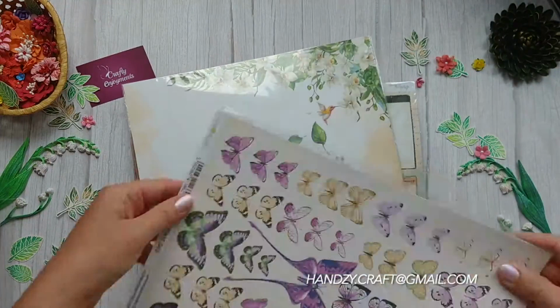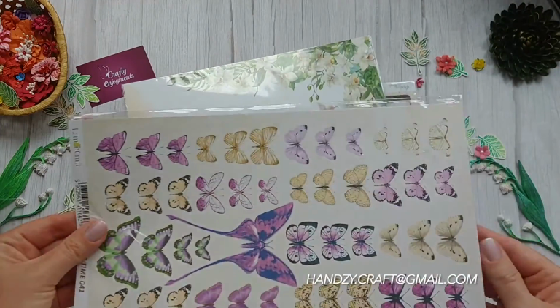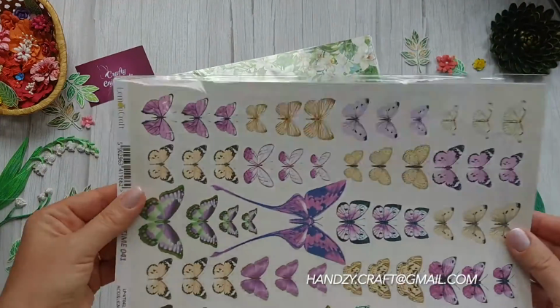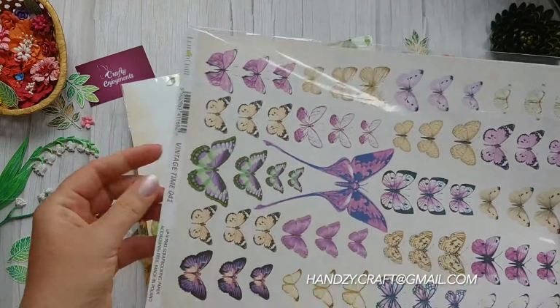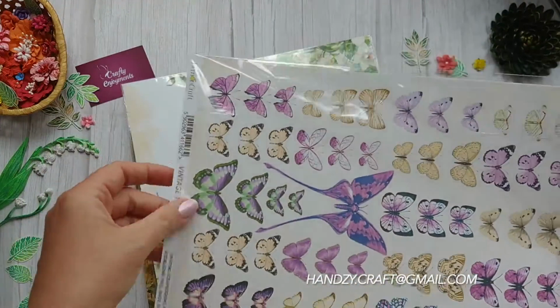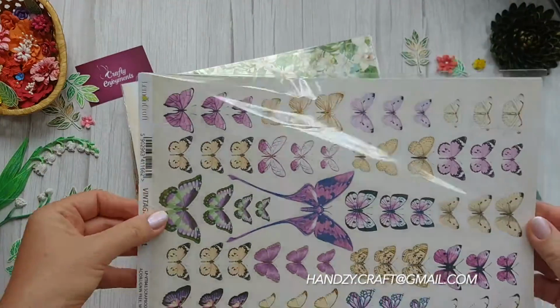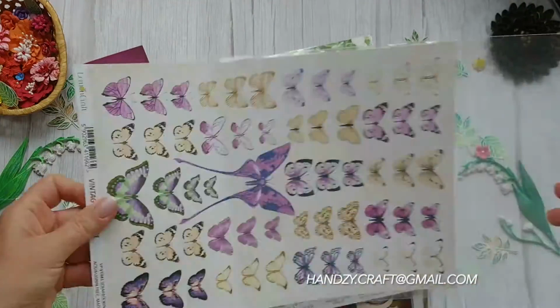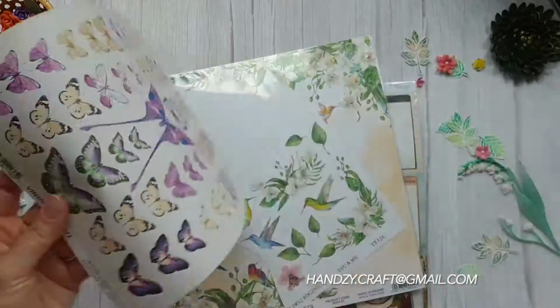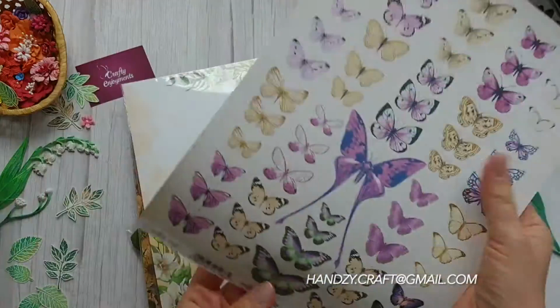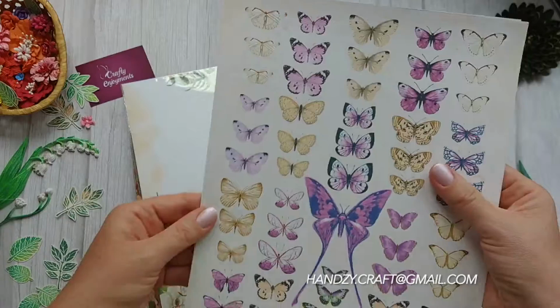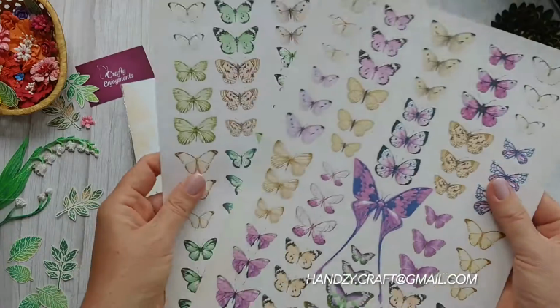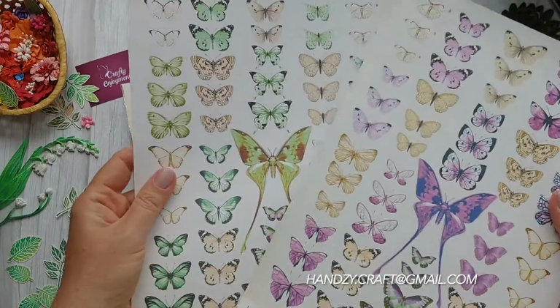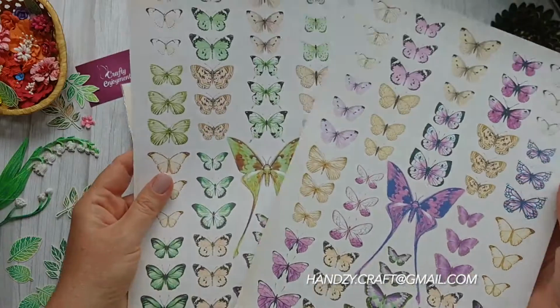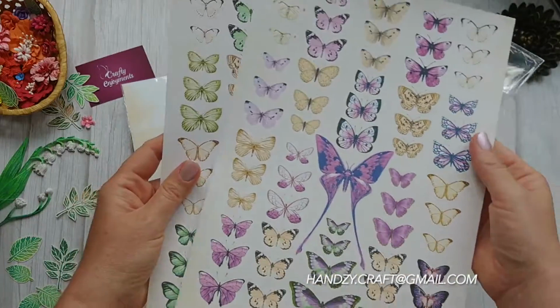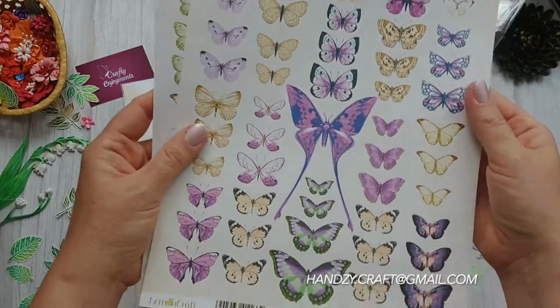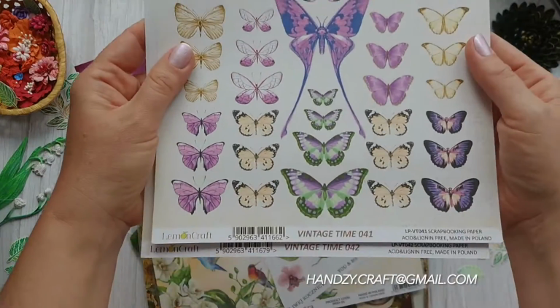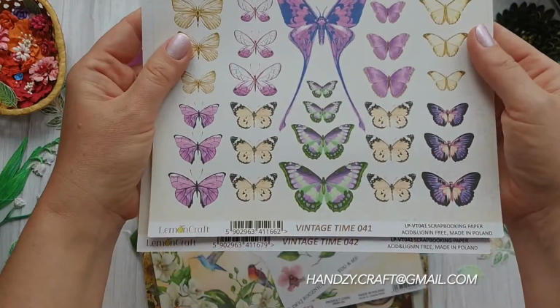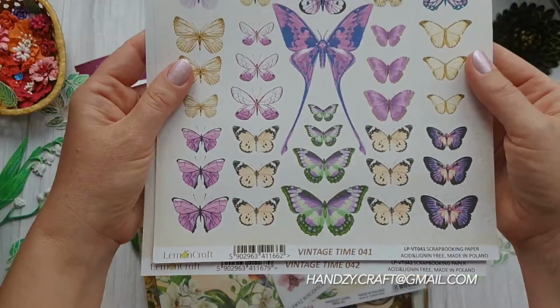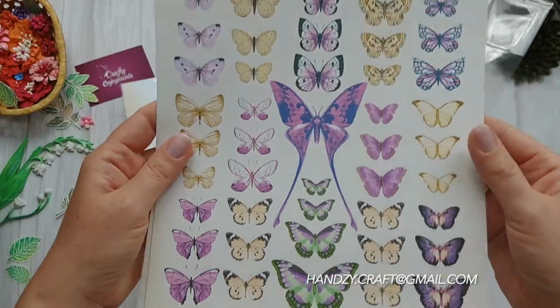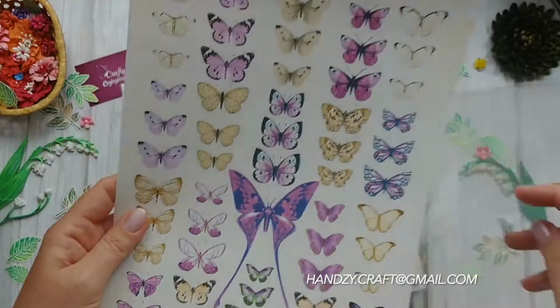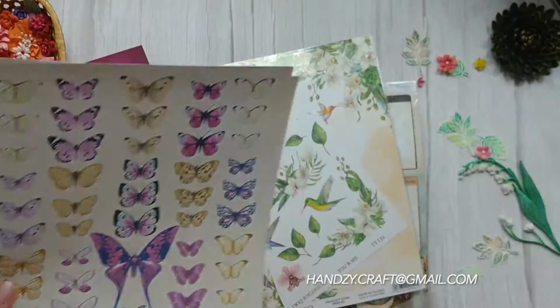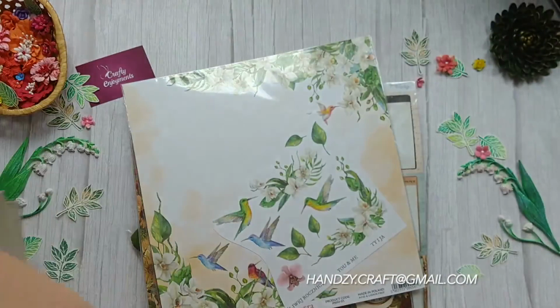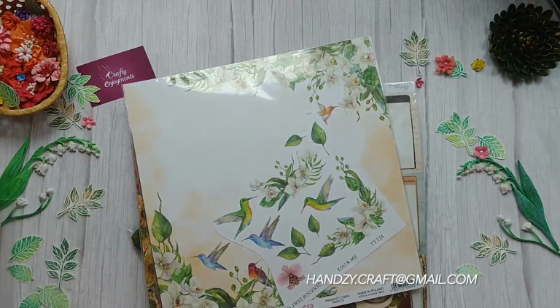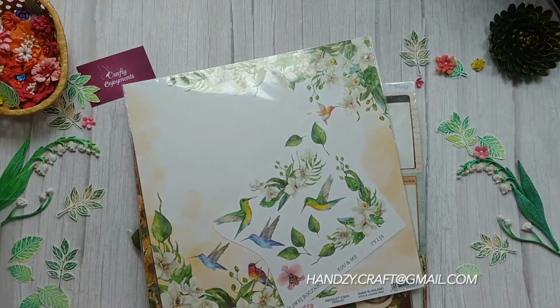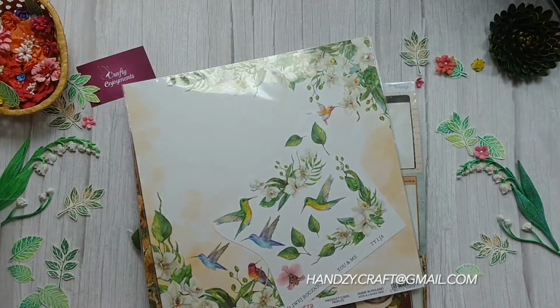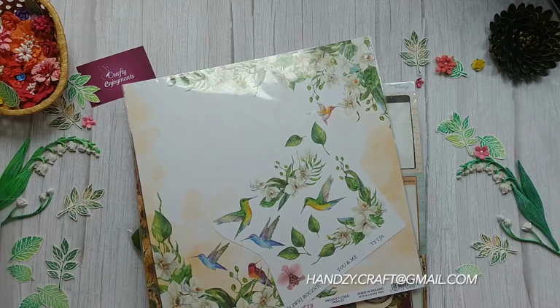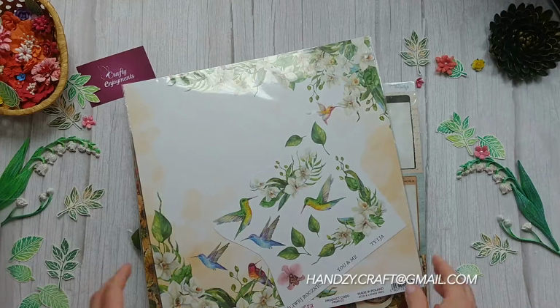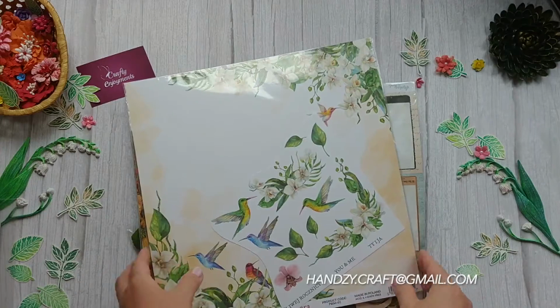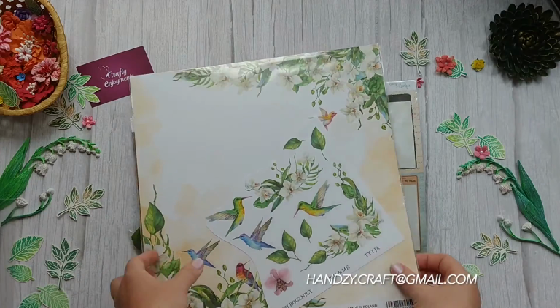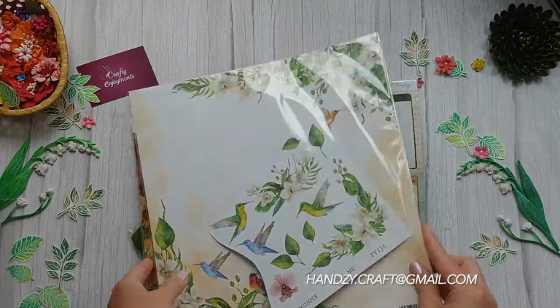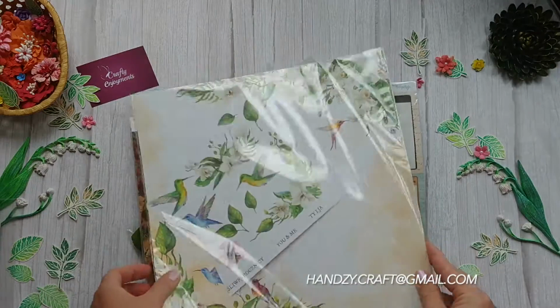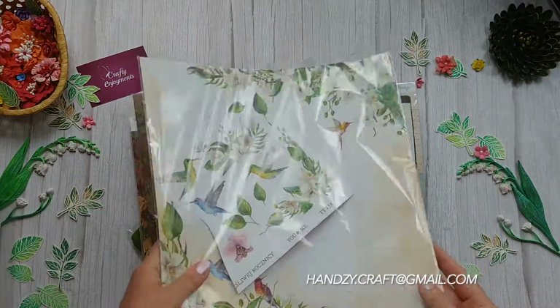Here in my hands, as you can see, a sheet of vintage Butterflies from Lemon Craft that I can cut out and use in my different projects.